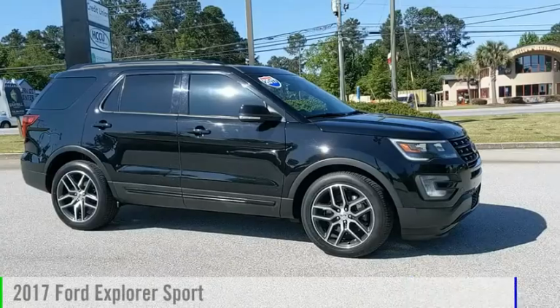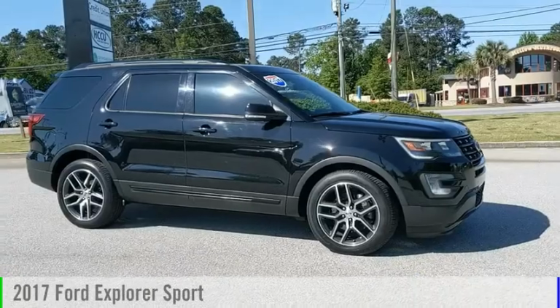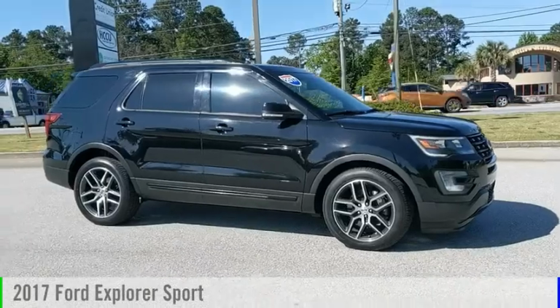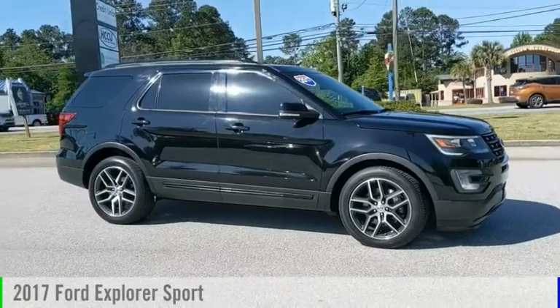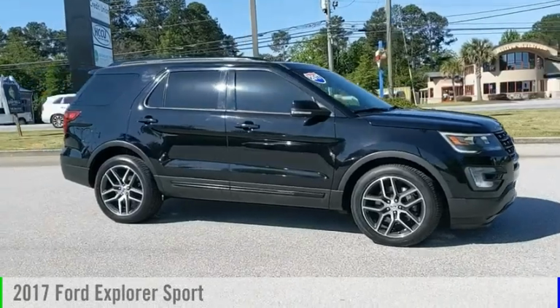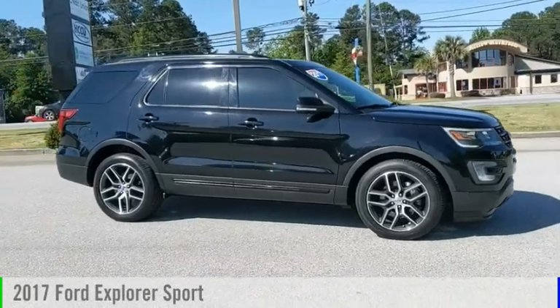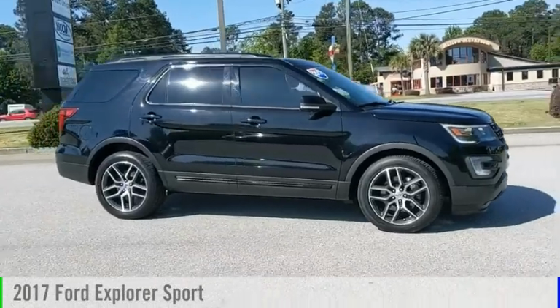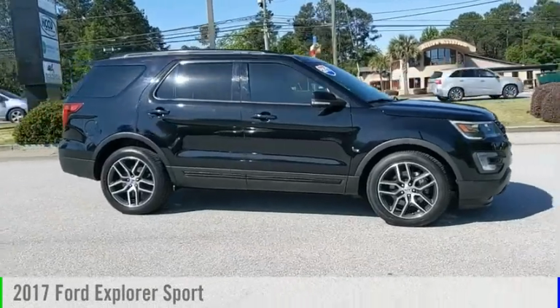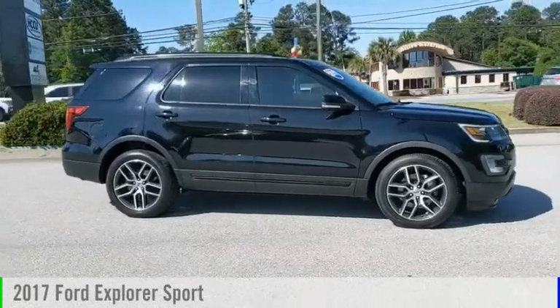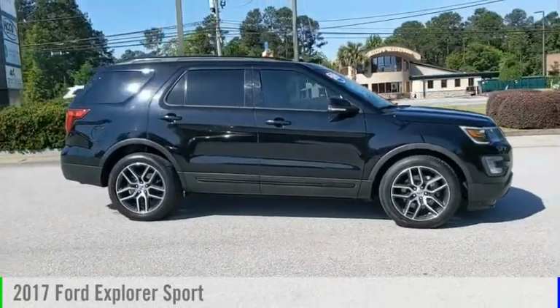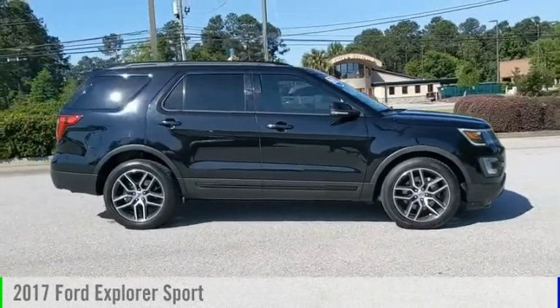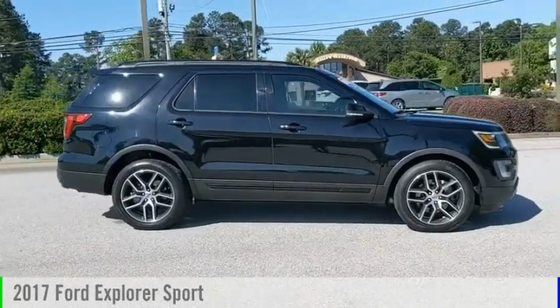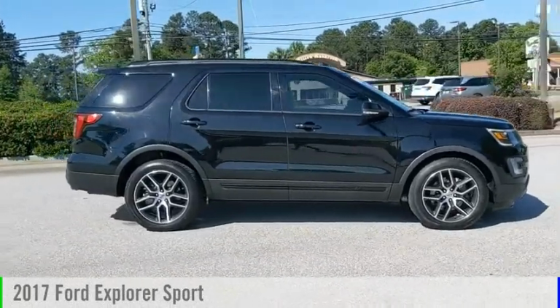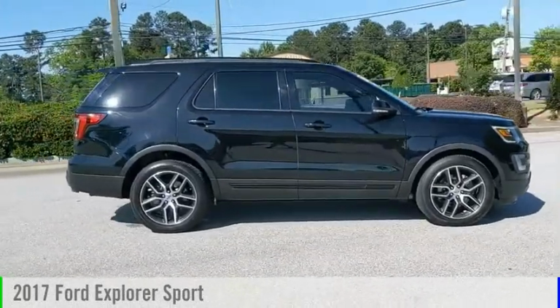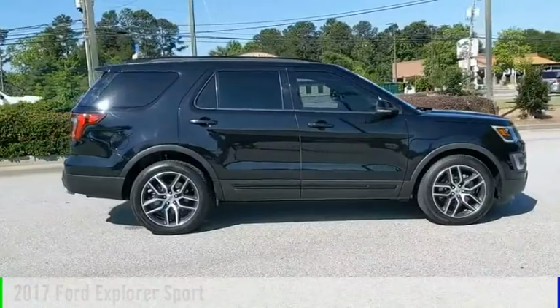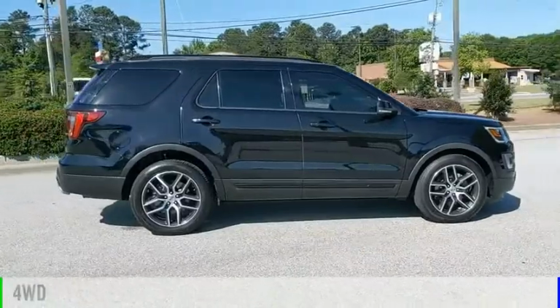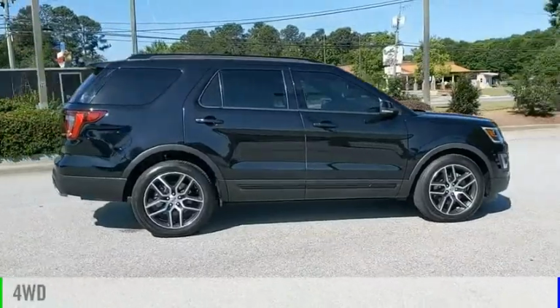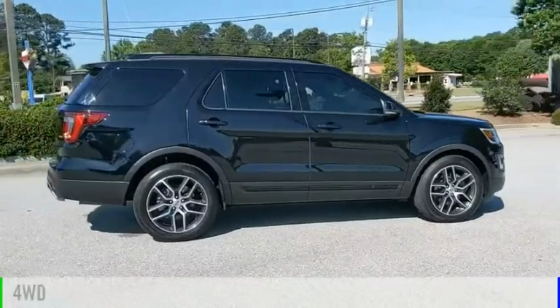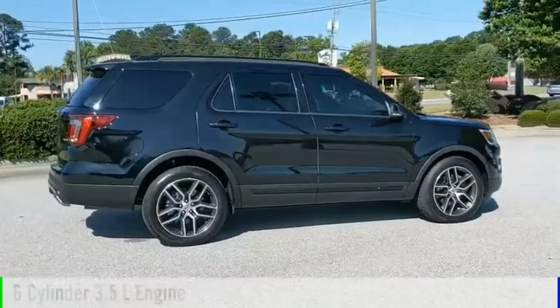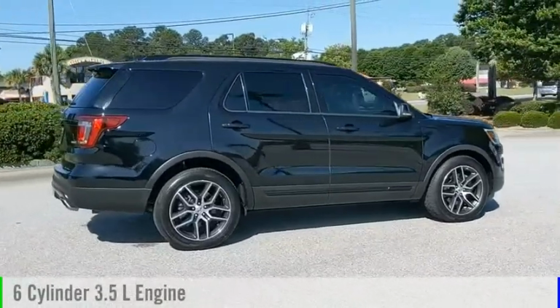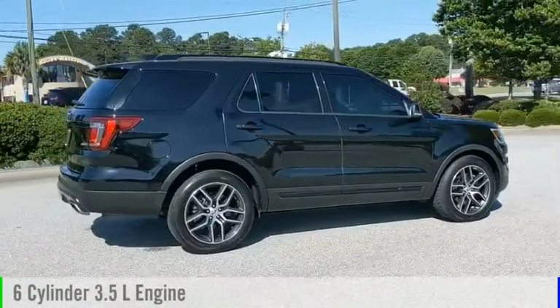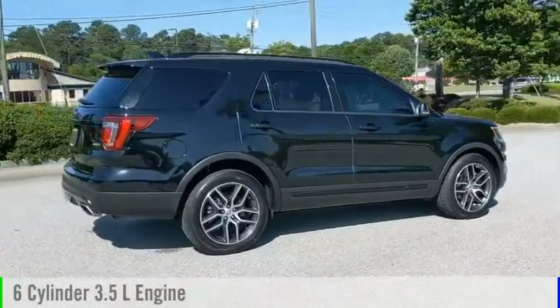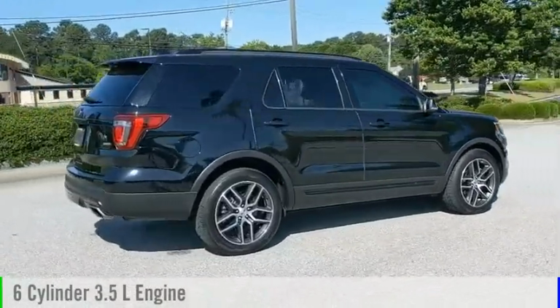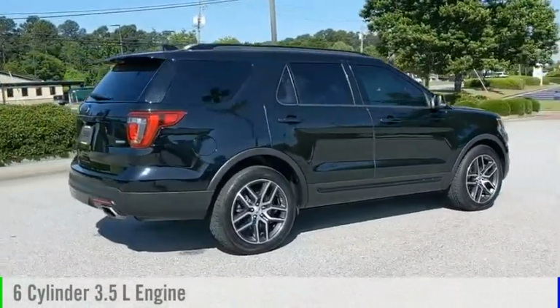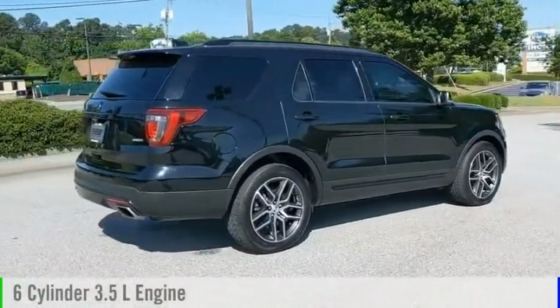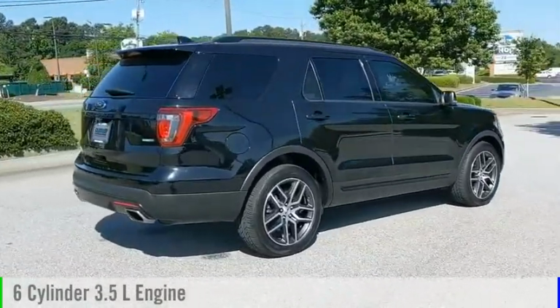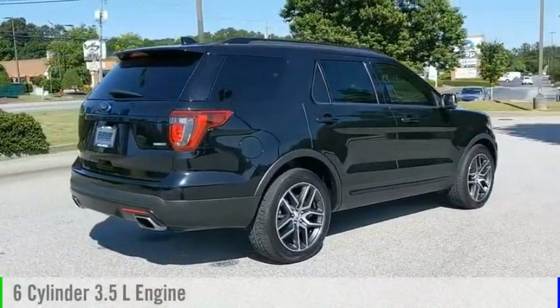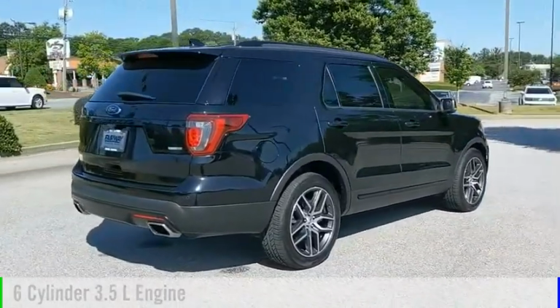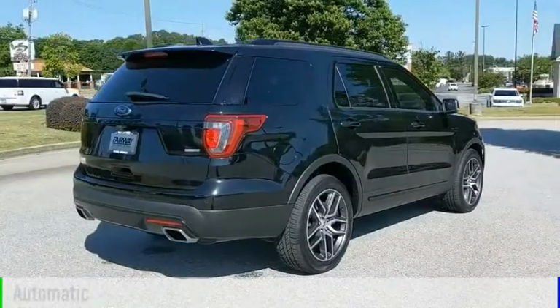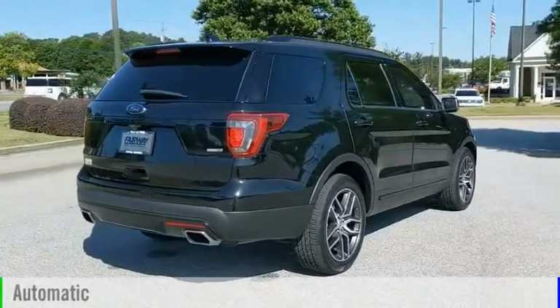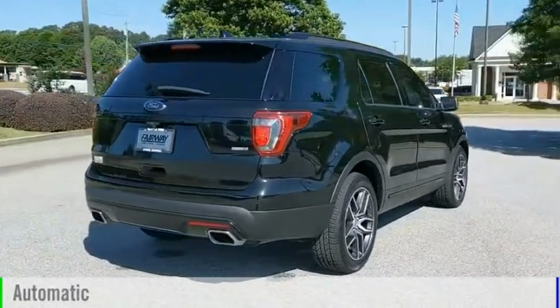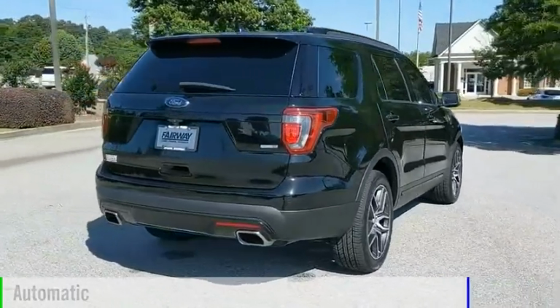Come test drive the 2017 Explorer. This vehicle is powered by a 4-wheel drive, 6-cylinder, 3.5-liter engine, and comes with an automatic transmission.